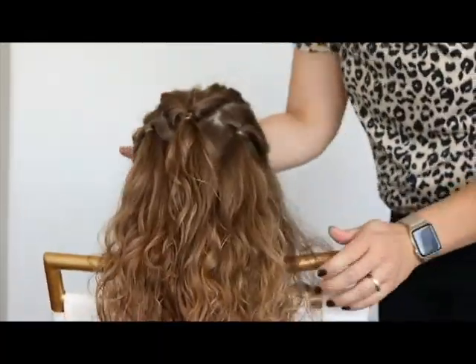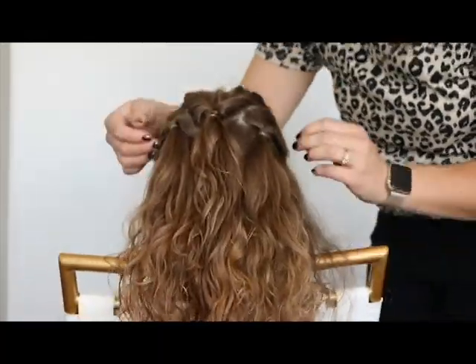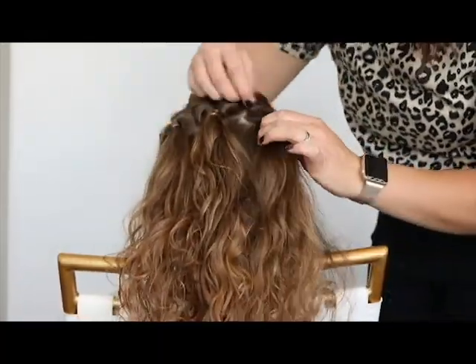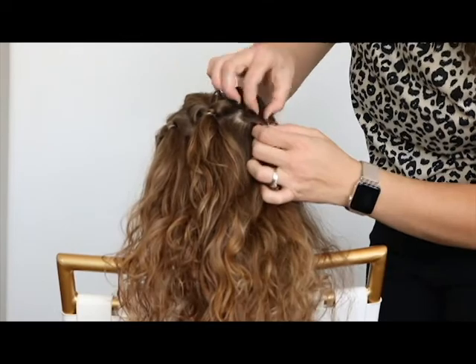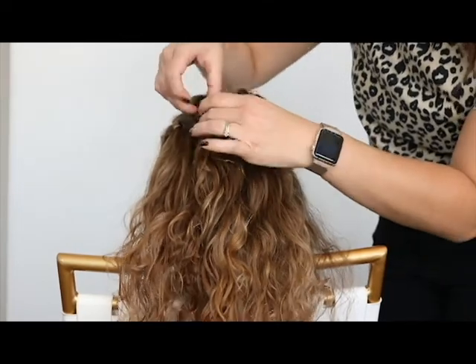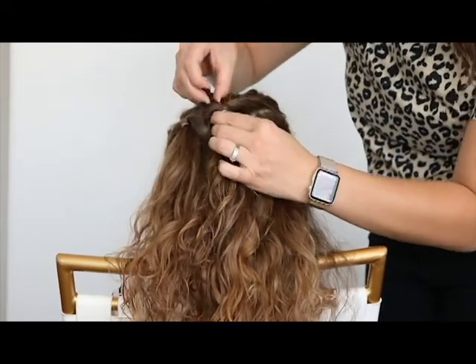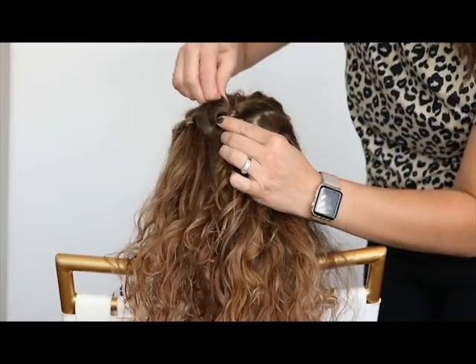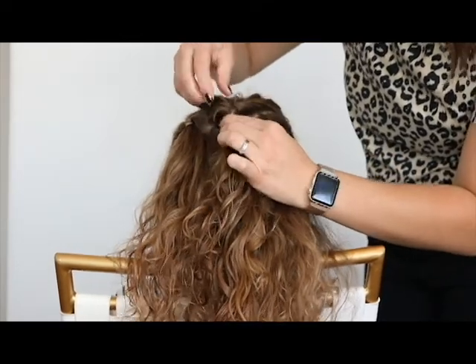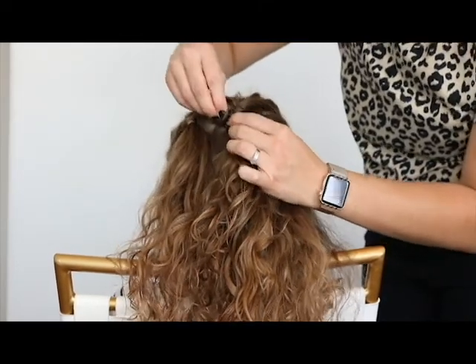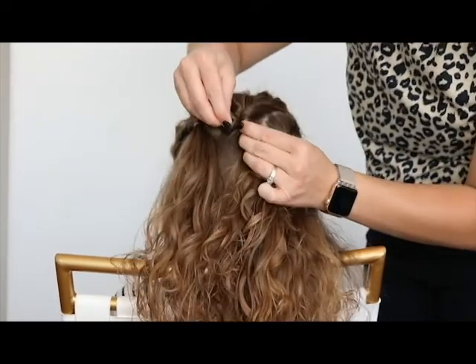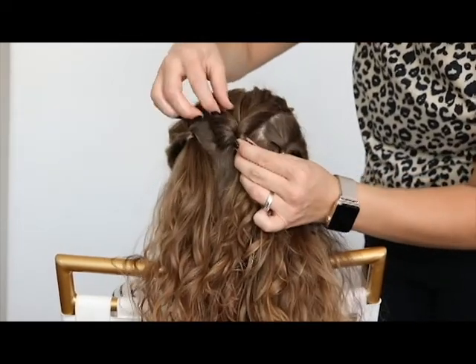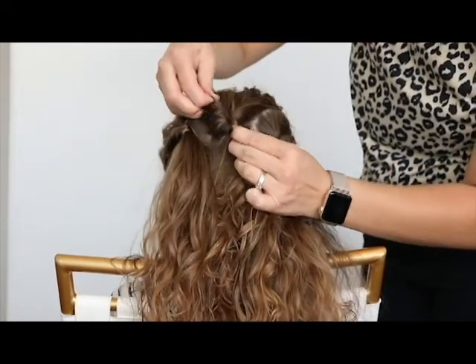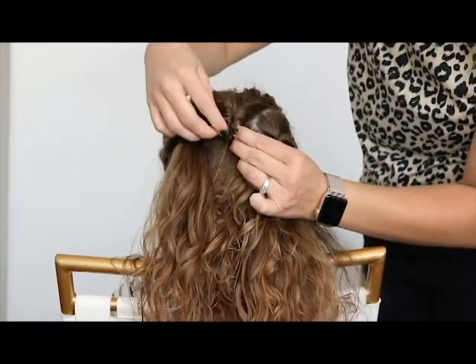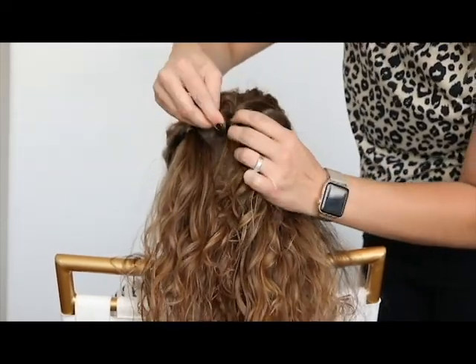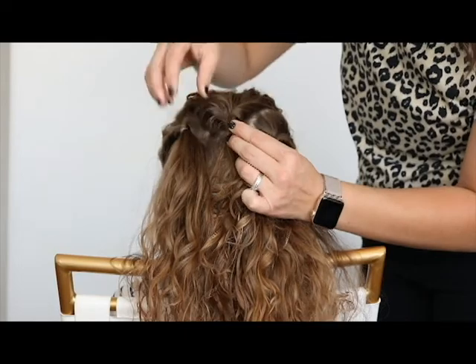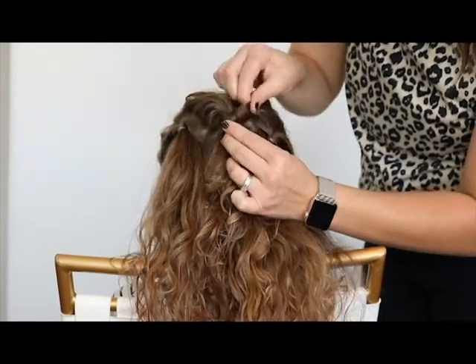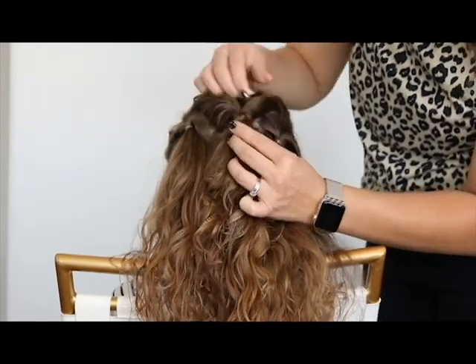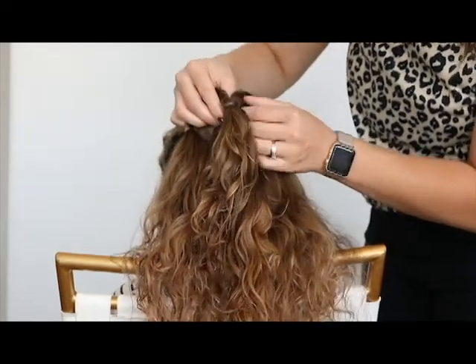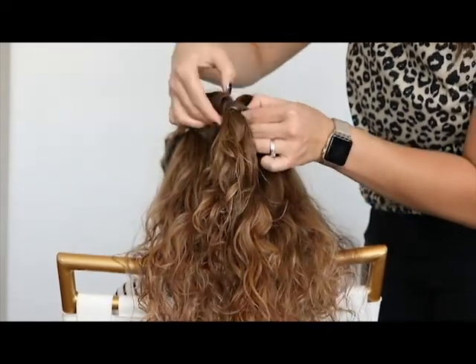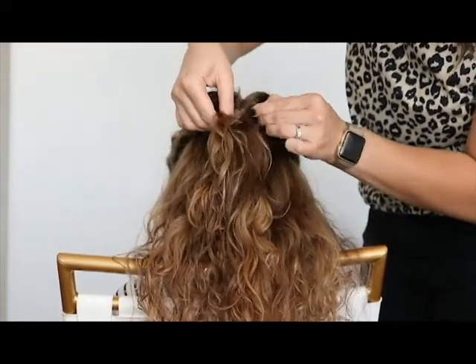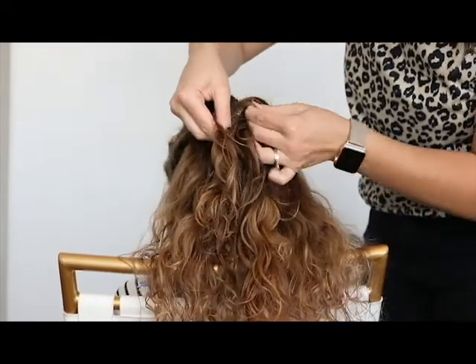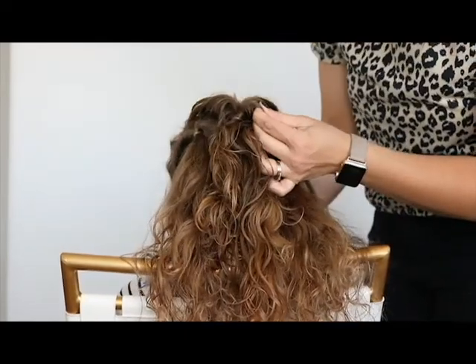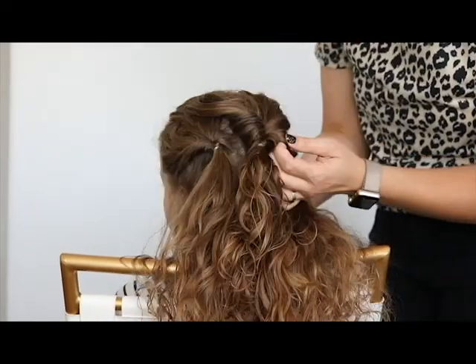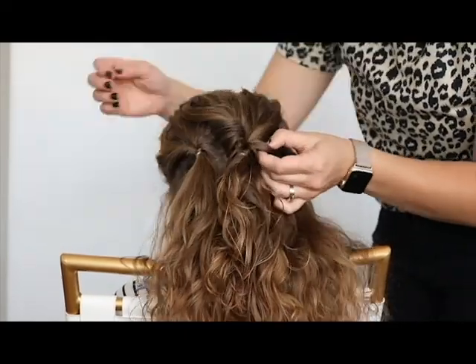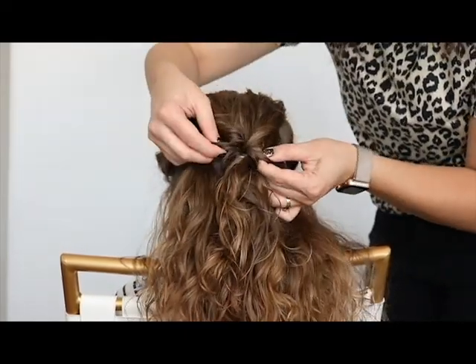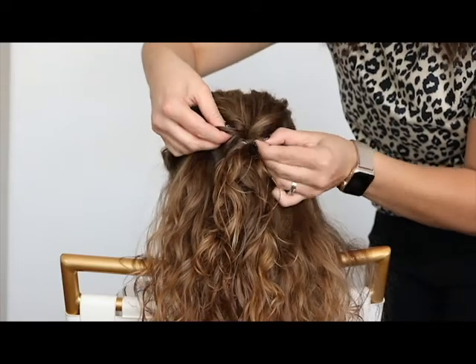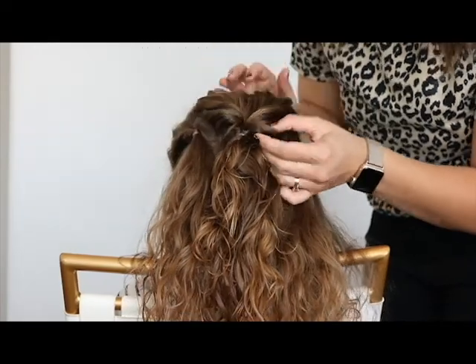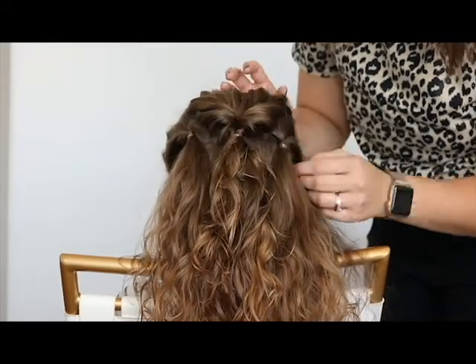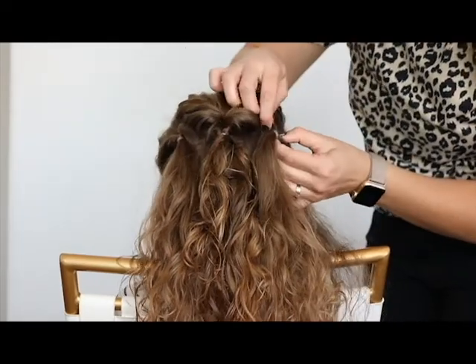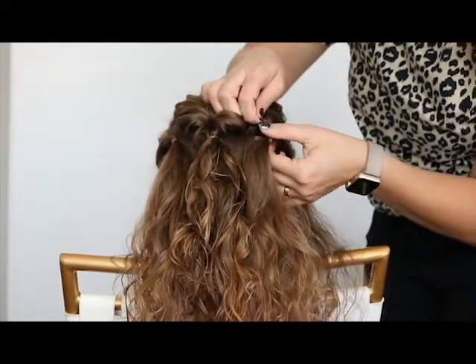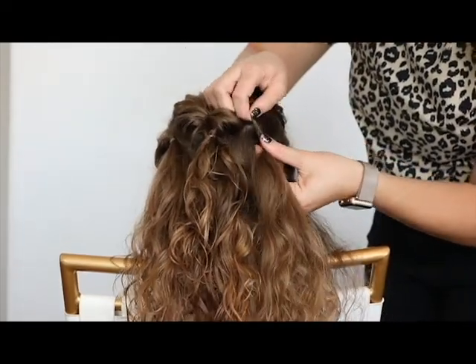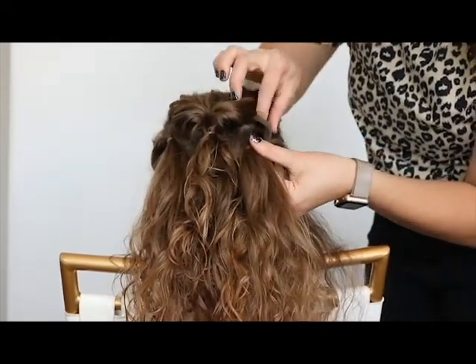So now we're just going to make these bigger. I'm just going to pull some of the hair out to make it chunkier, and do that on all three of them.